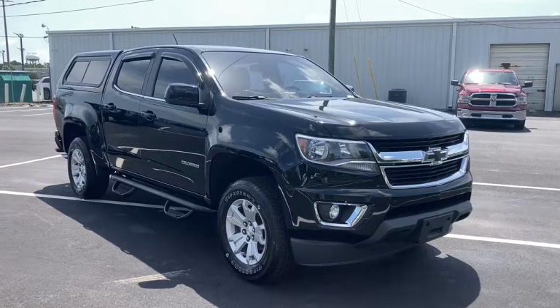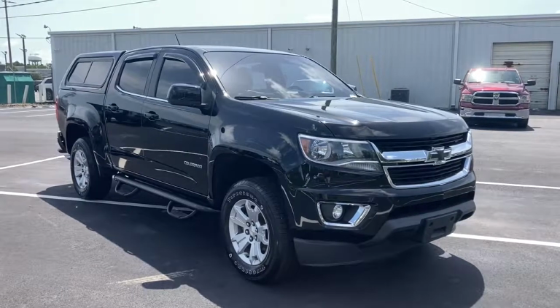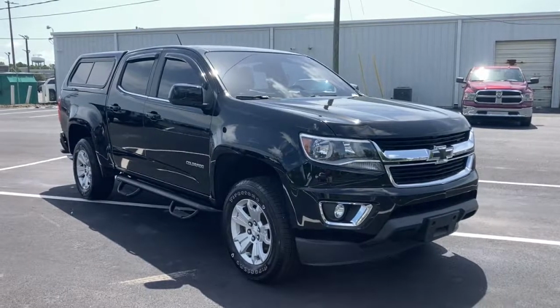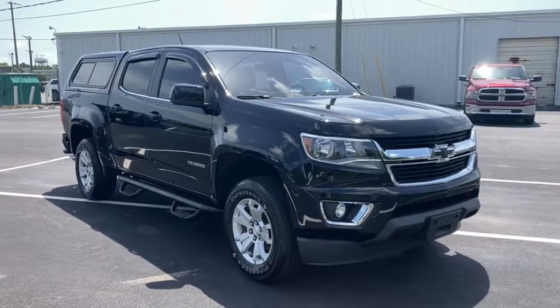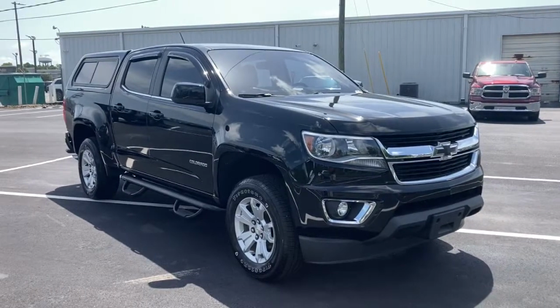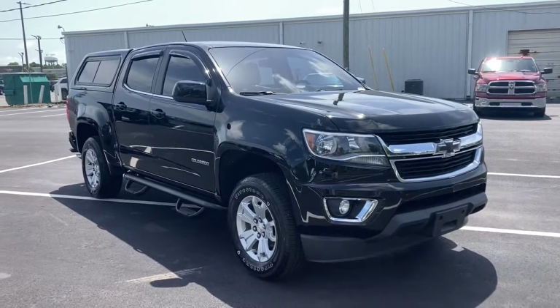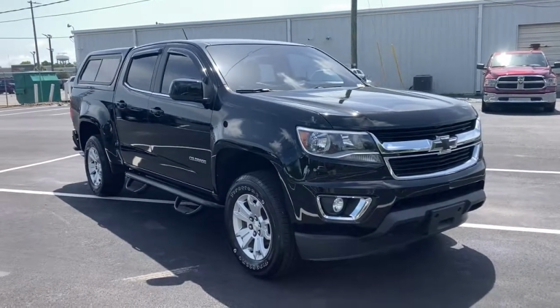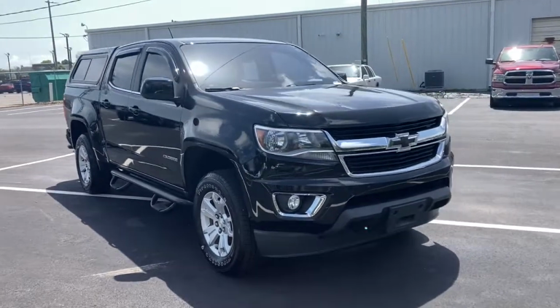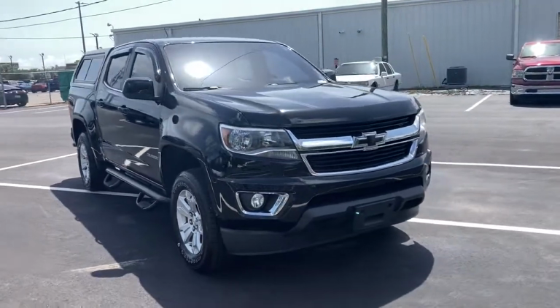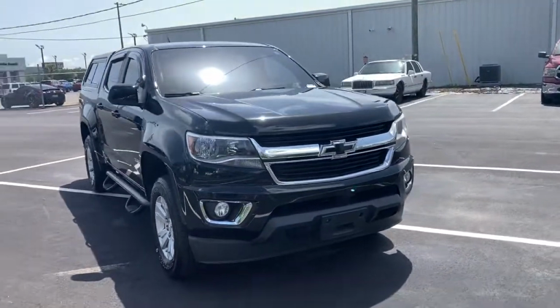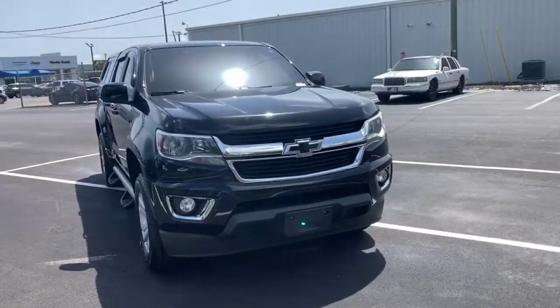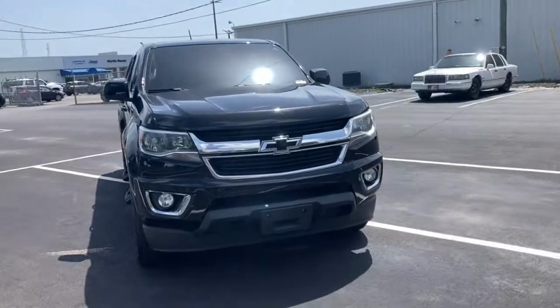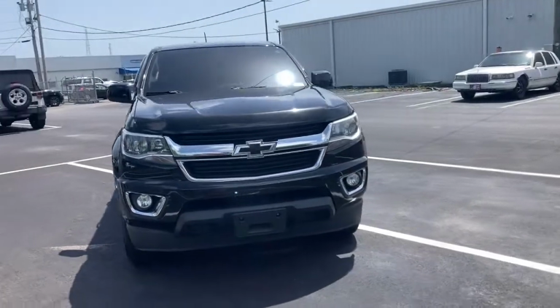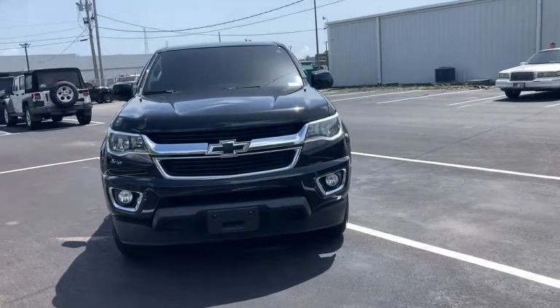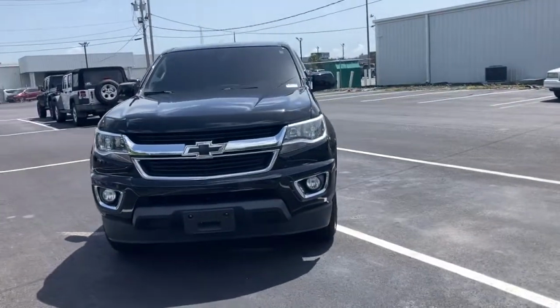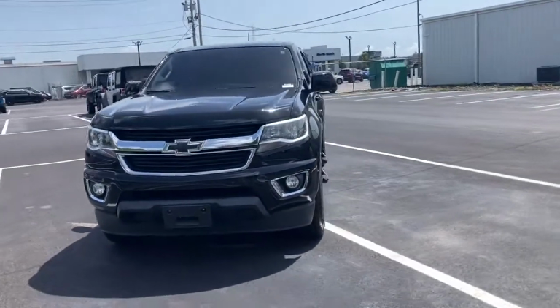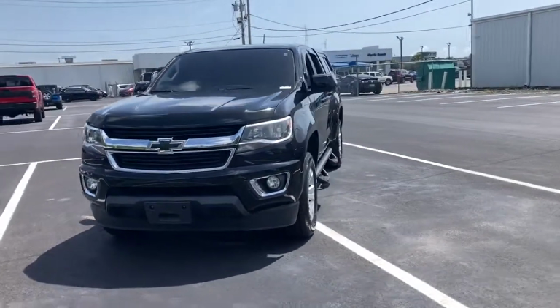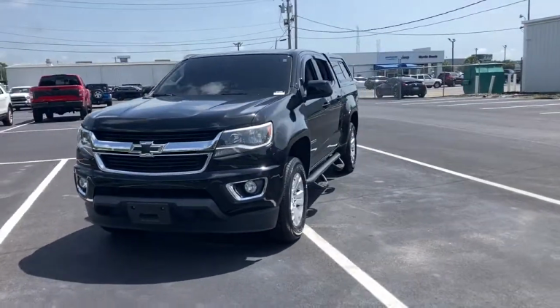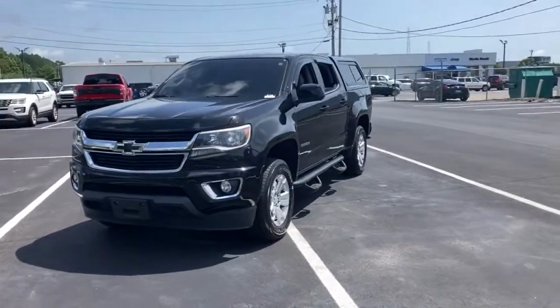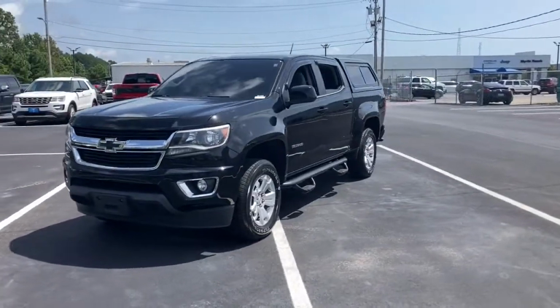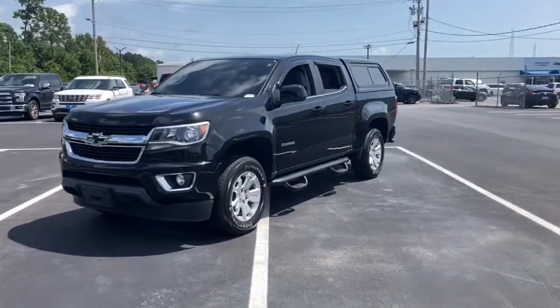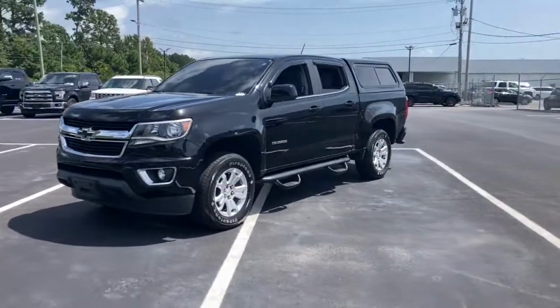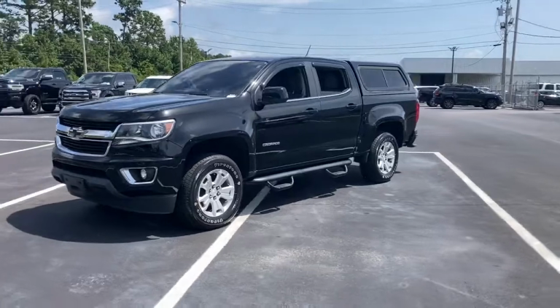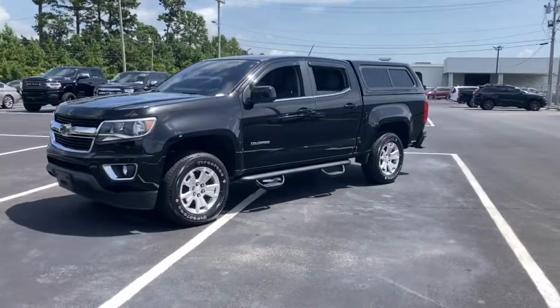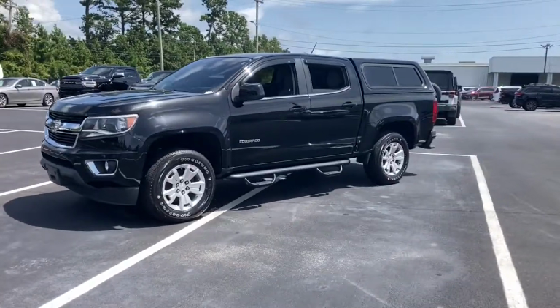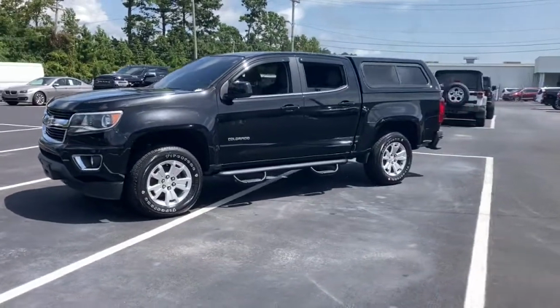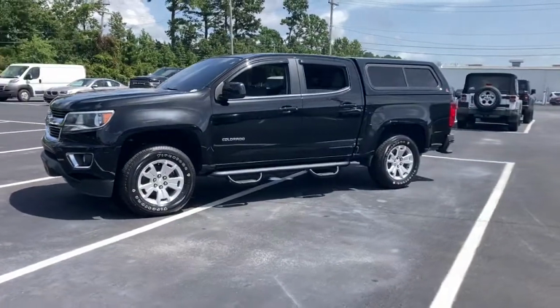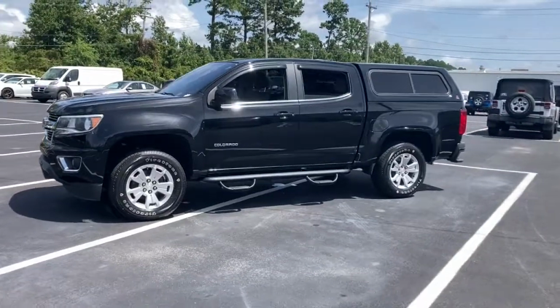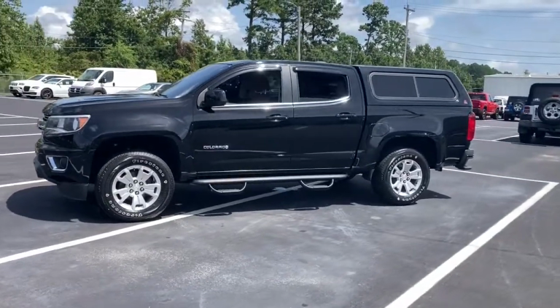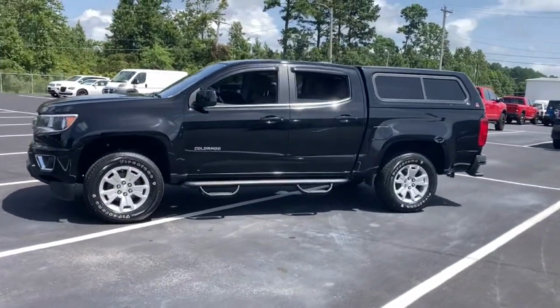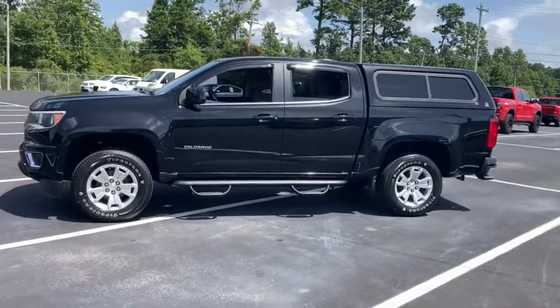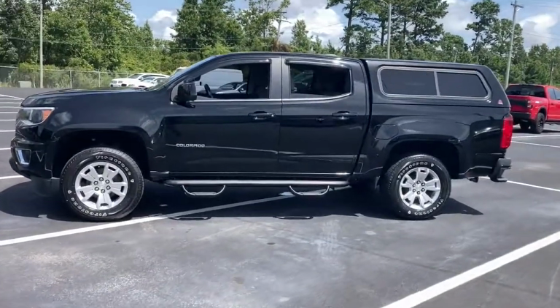Look no further than the 2016 Chevrolet Colorado. With less than 80,000 miles on the odometer, this vehicle provides excellent value. Get the job done in sleek and sporty style in the versatile Colorado.